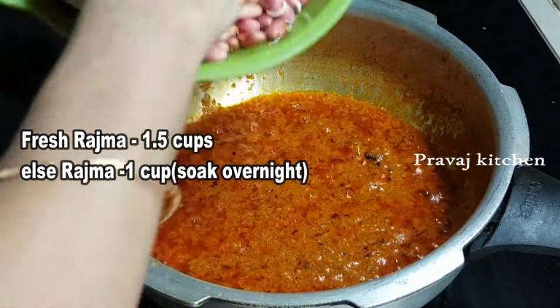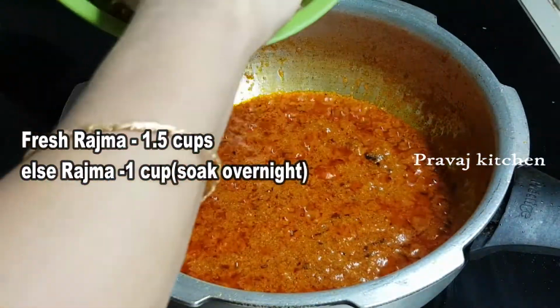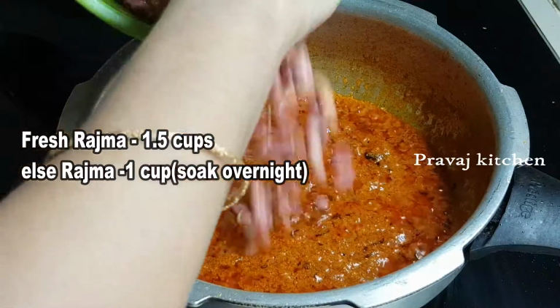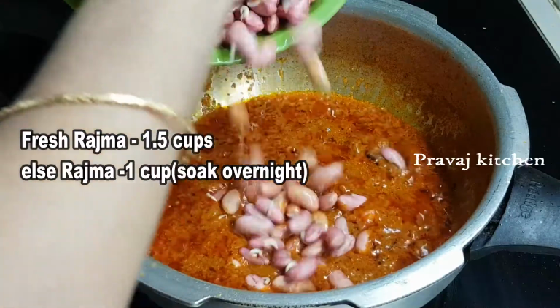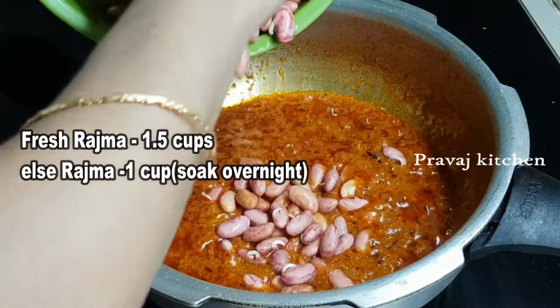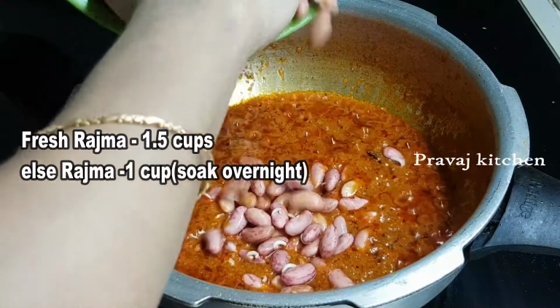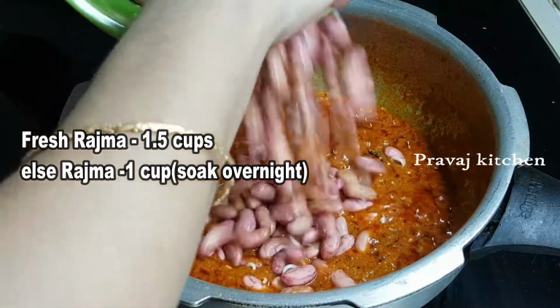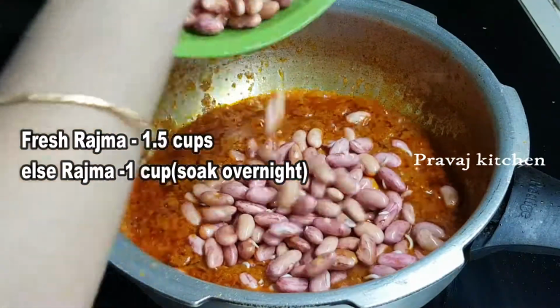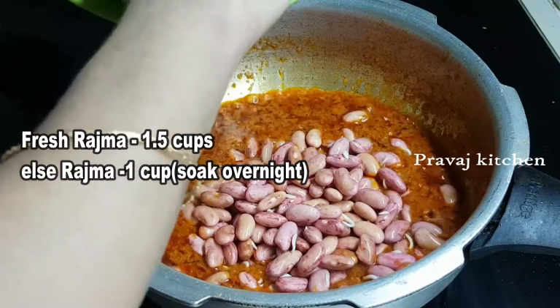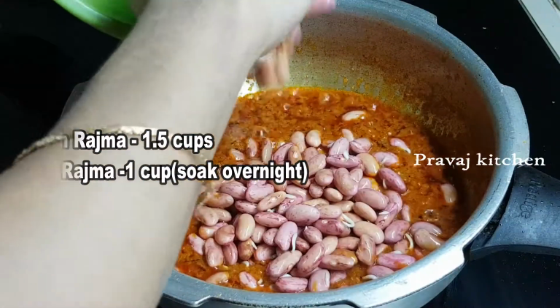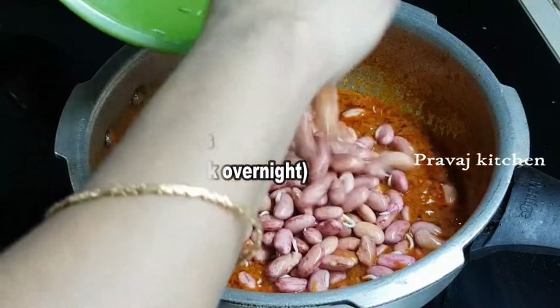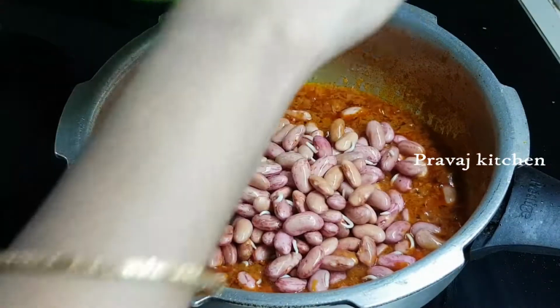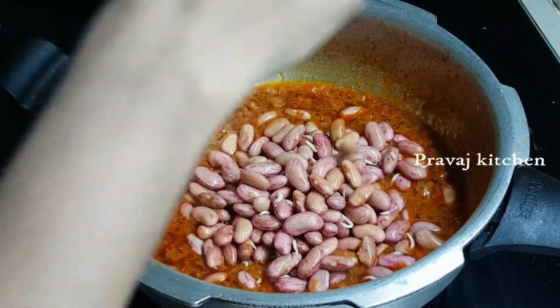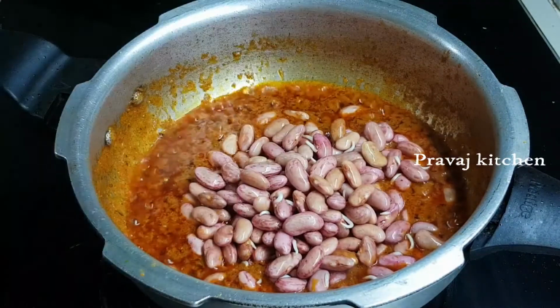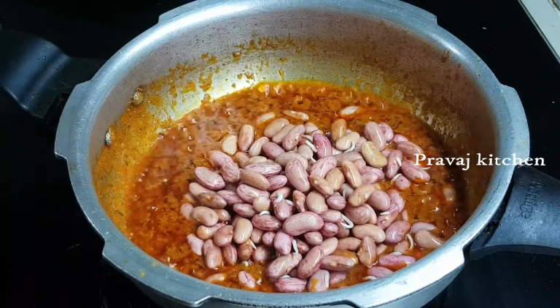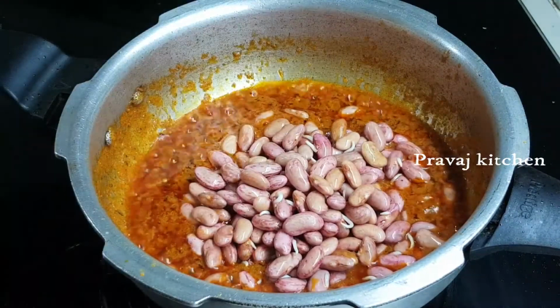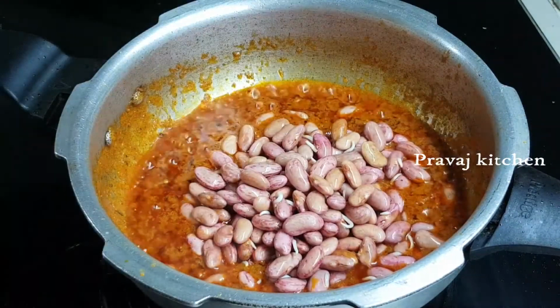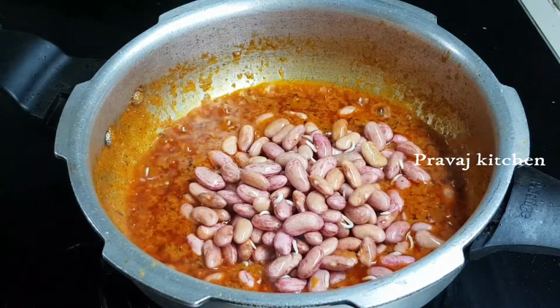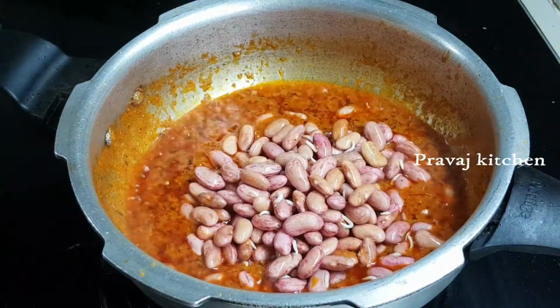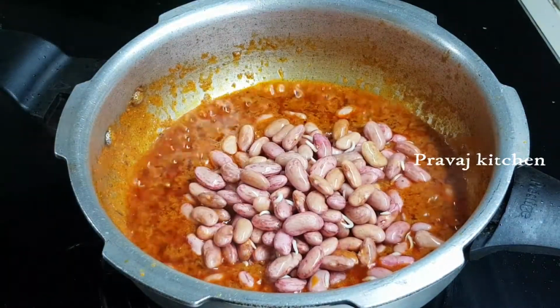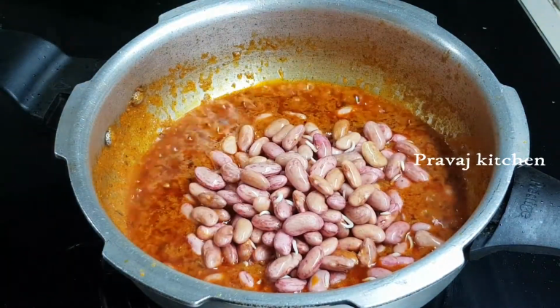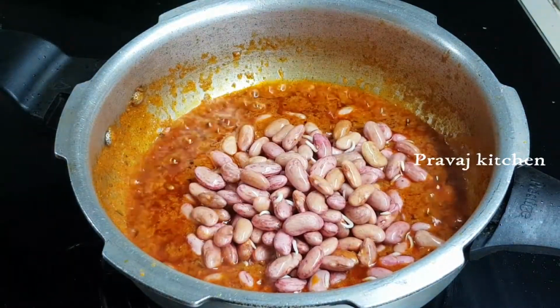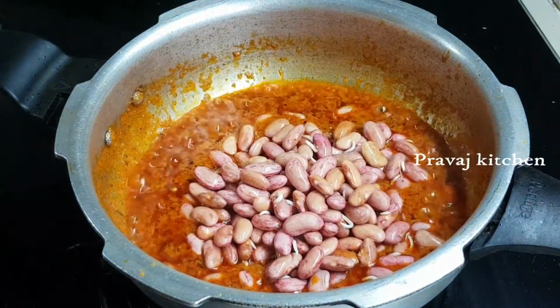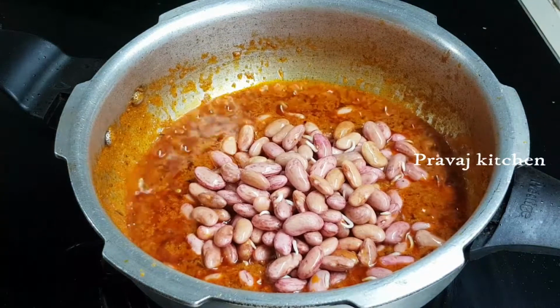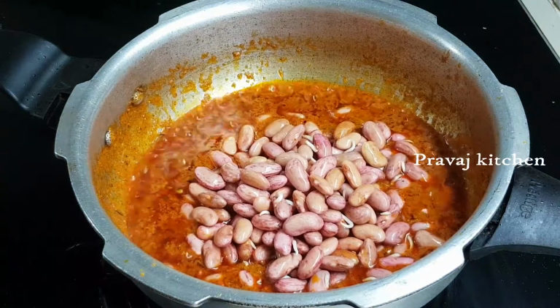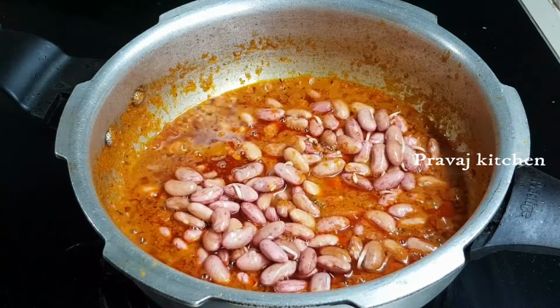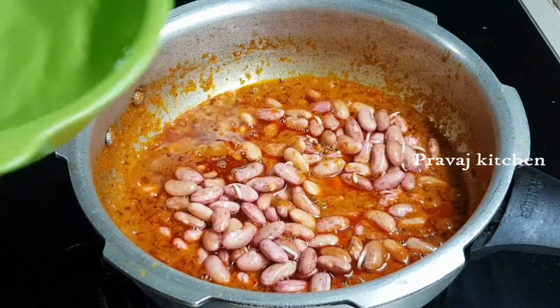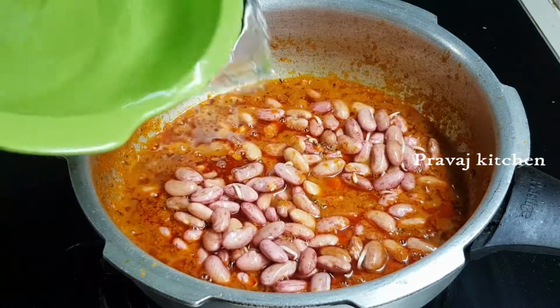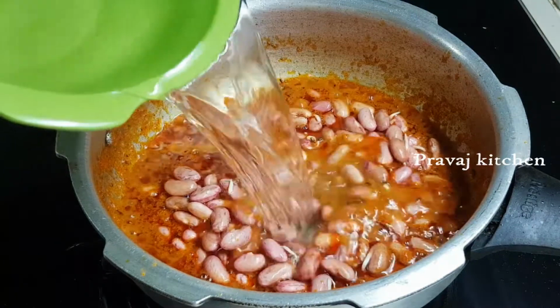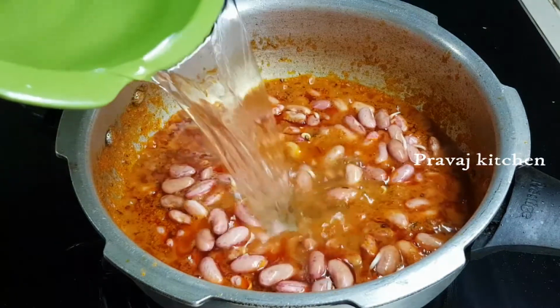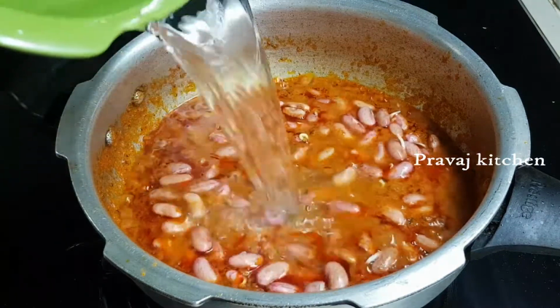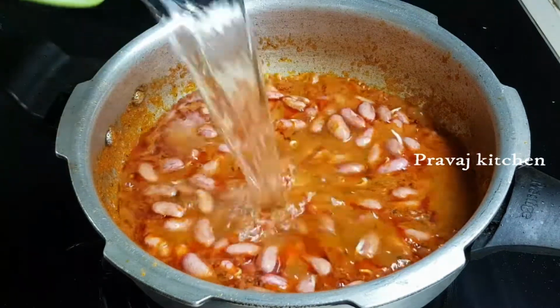I am adding fresh curd. I will use 1 cup. You will taste good.